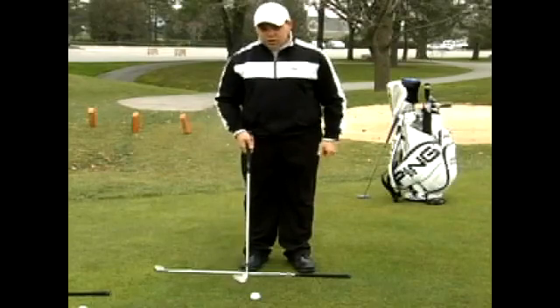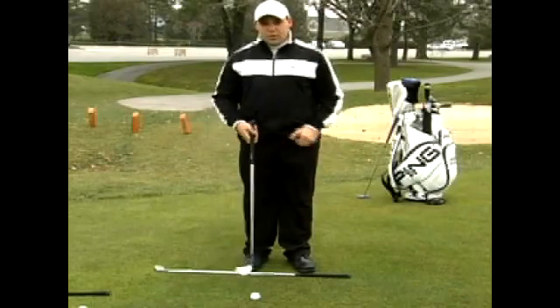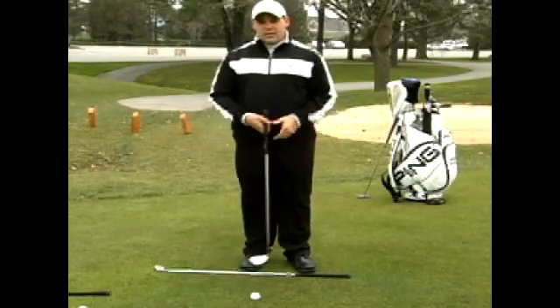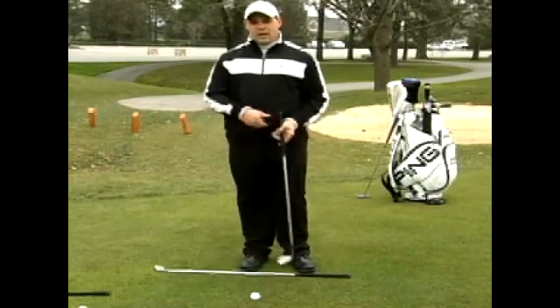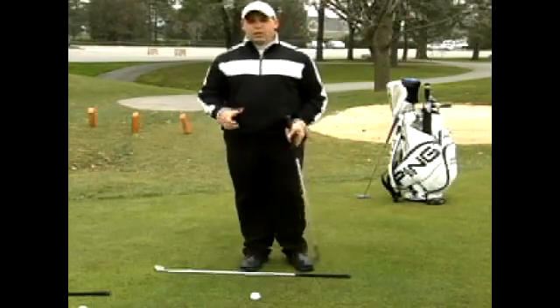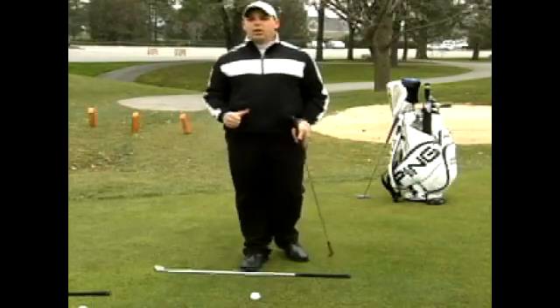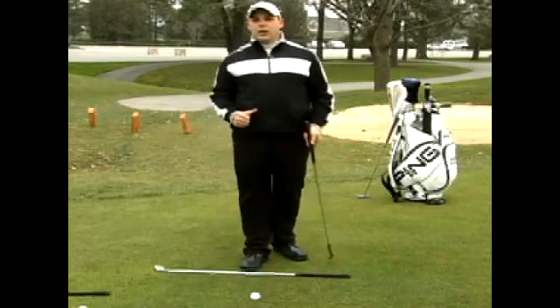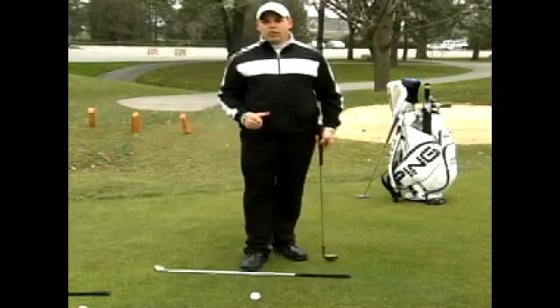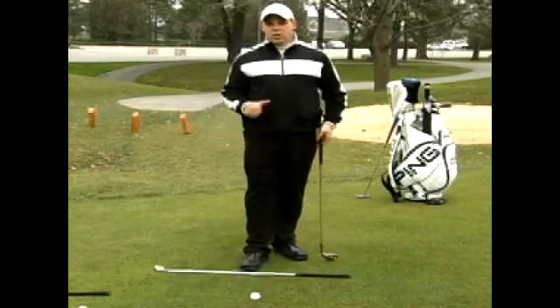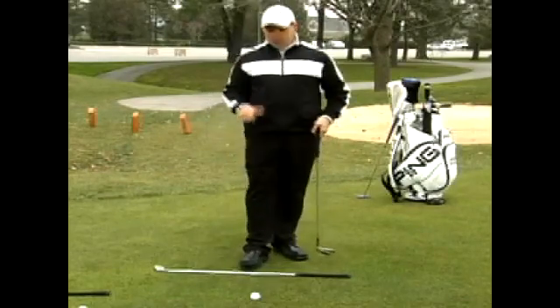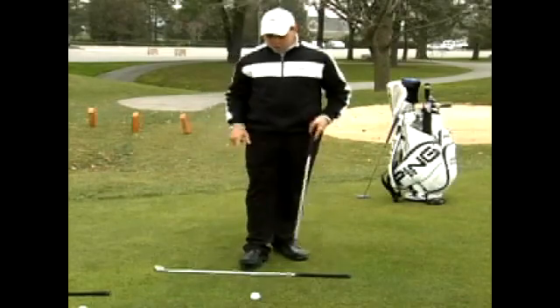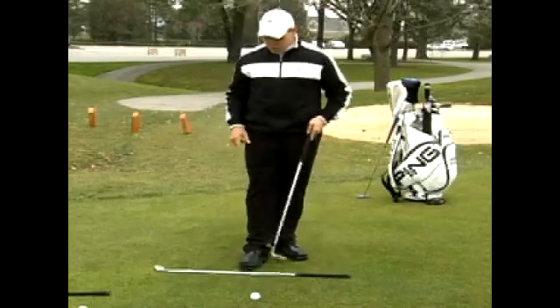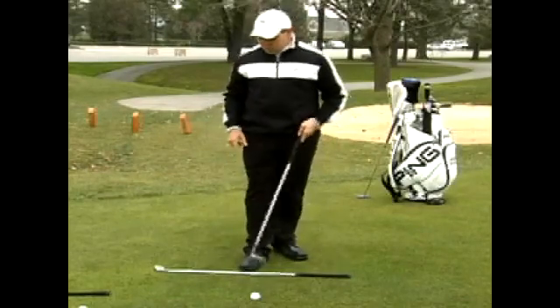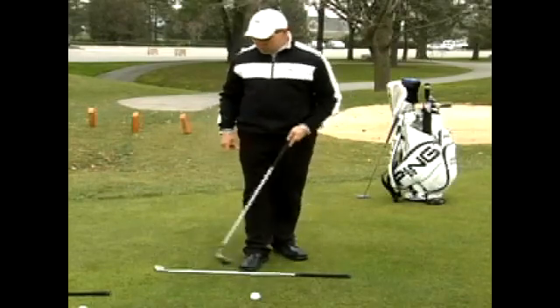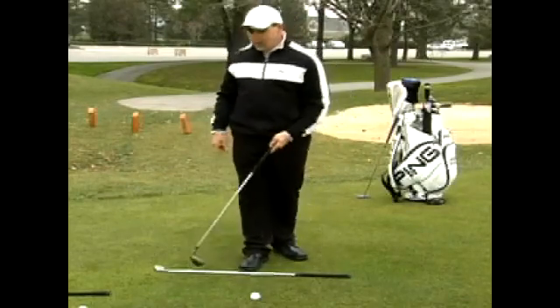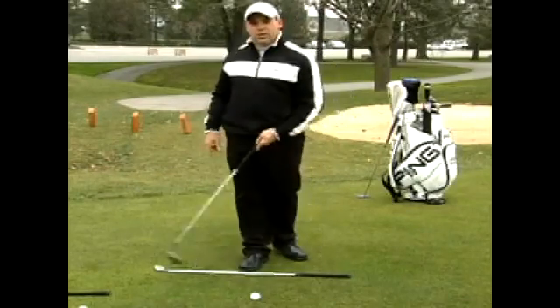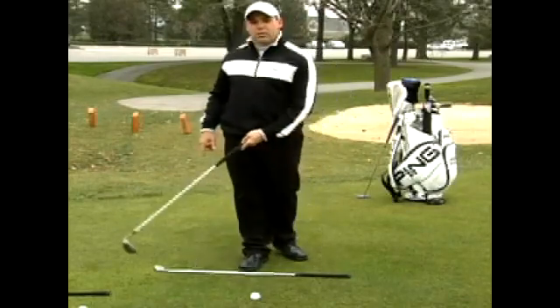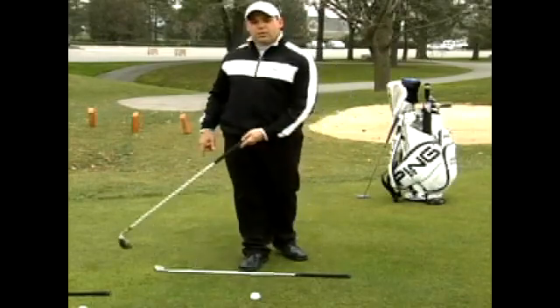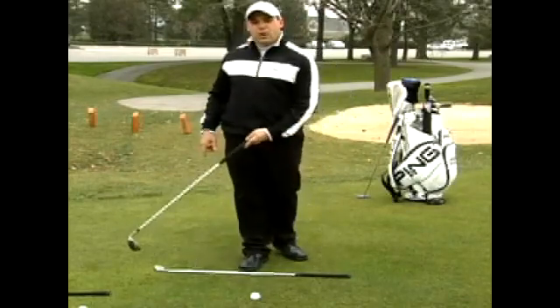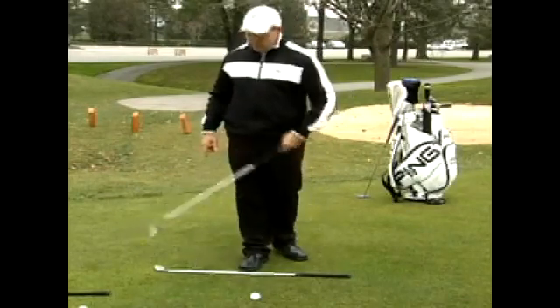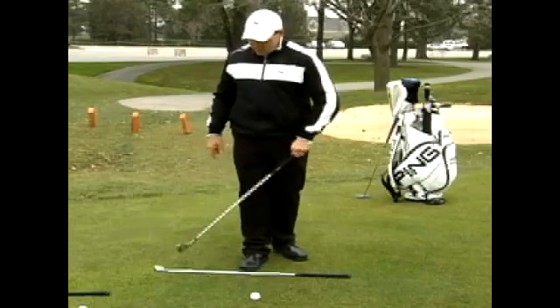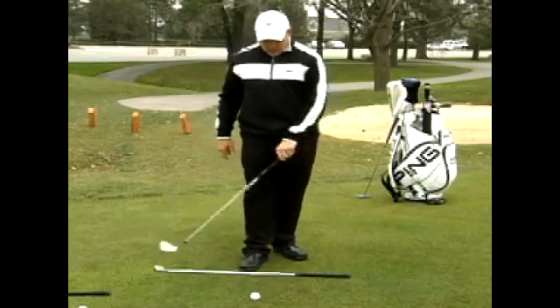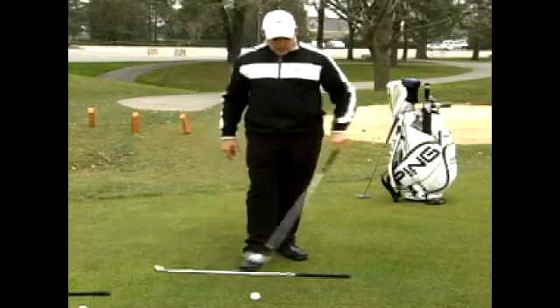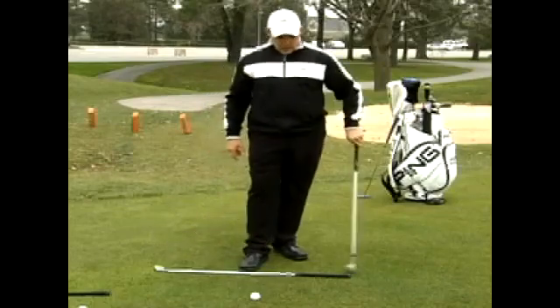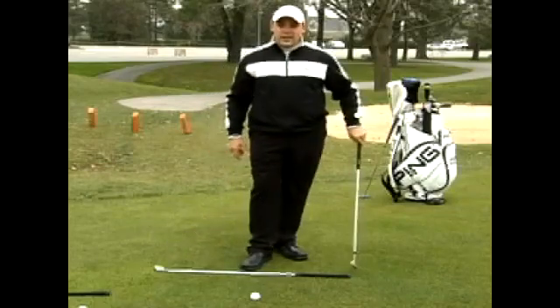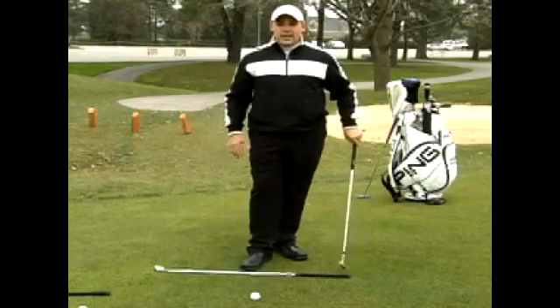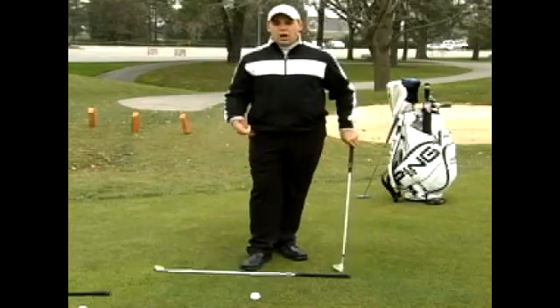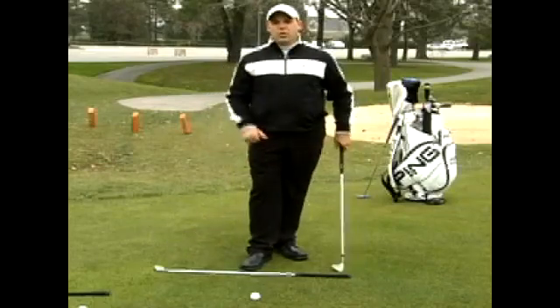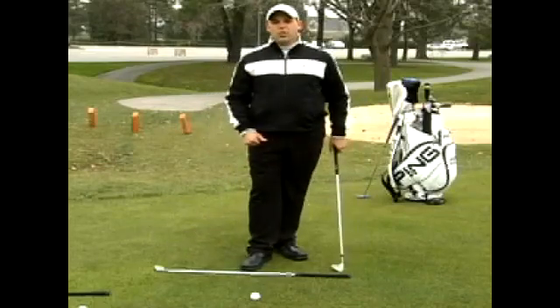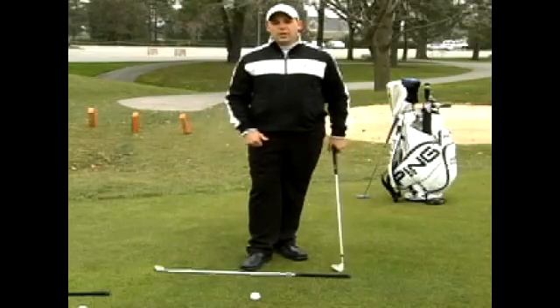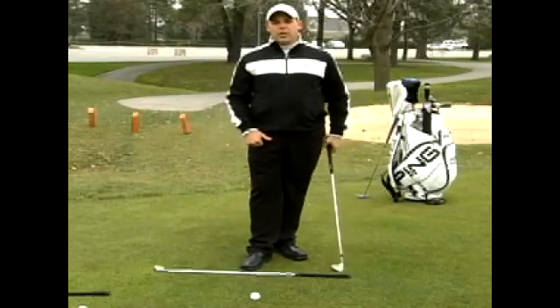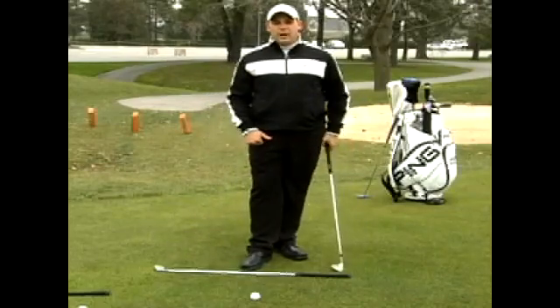So once again, when you're out on the driving range, make sure you use your three and your four iron as aids in helping you align yourself better.